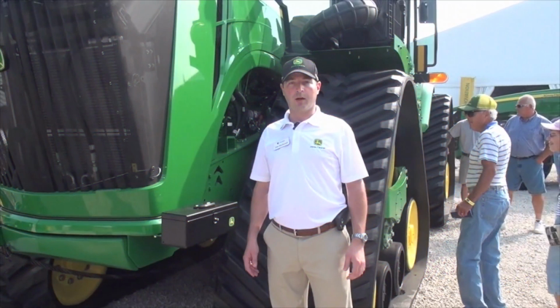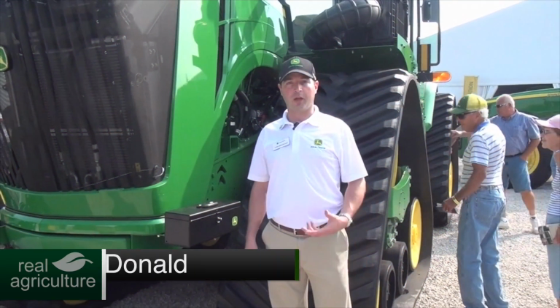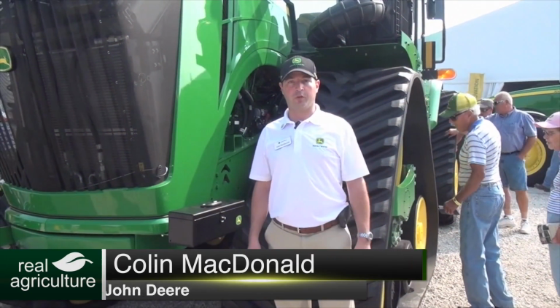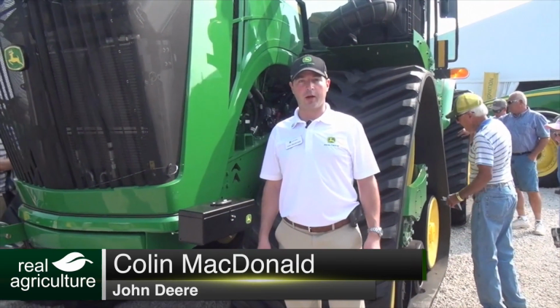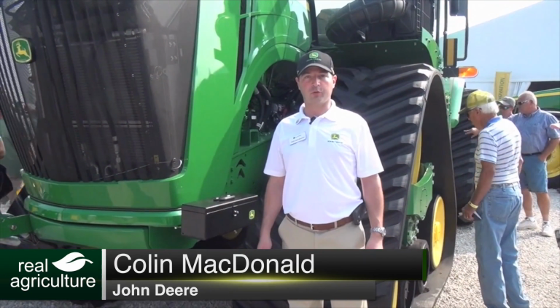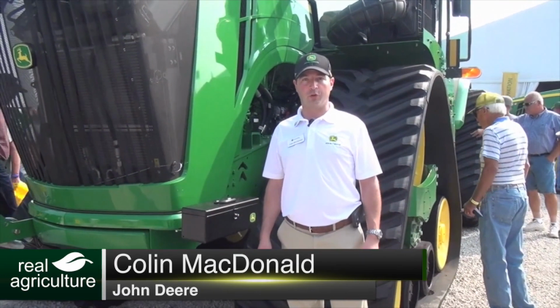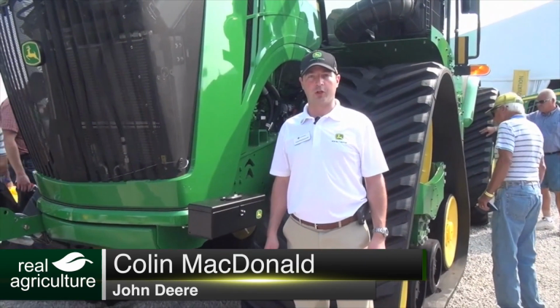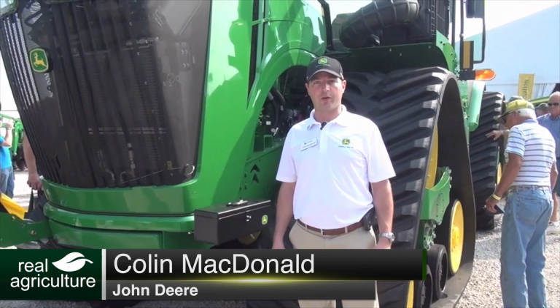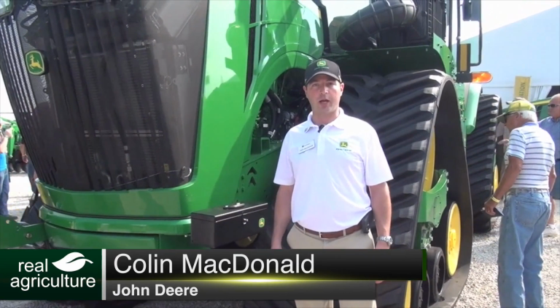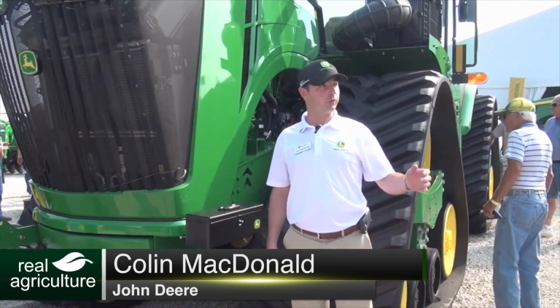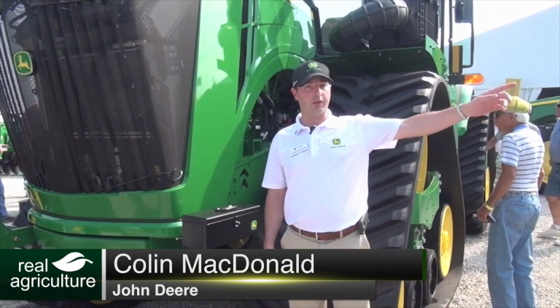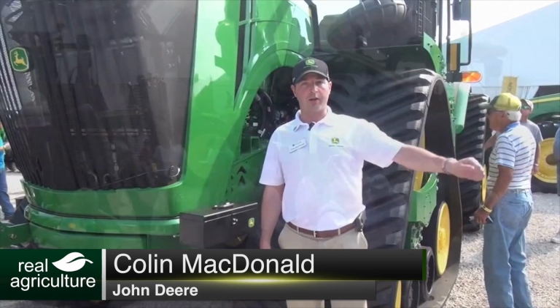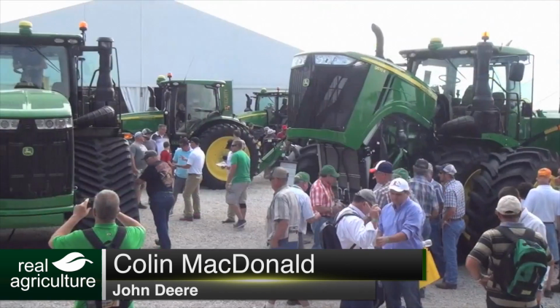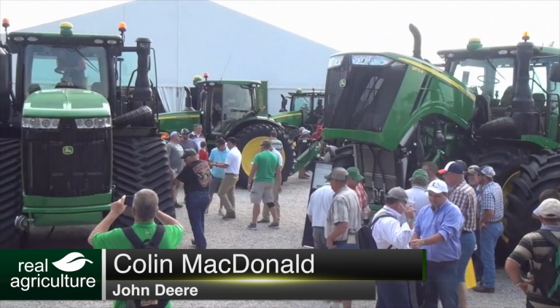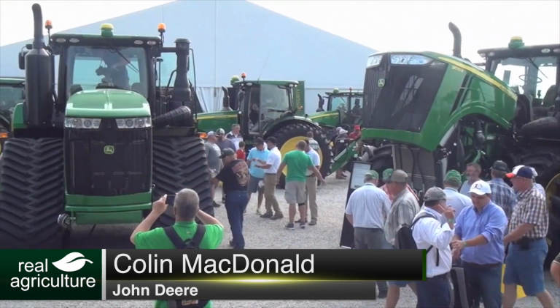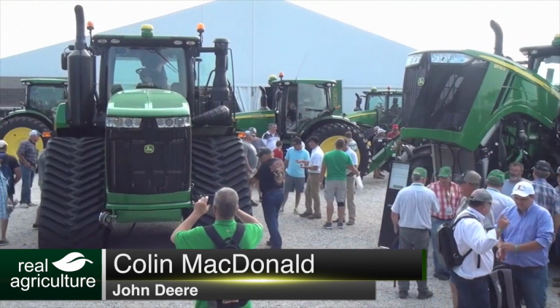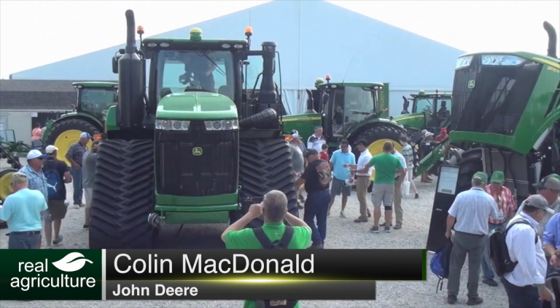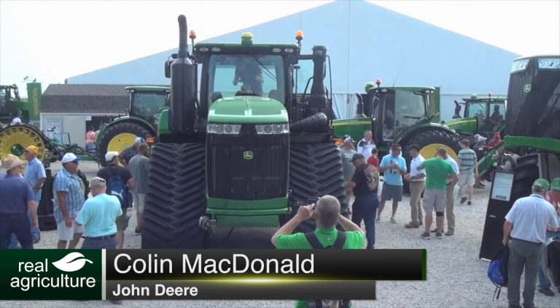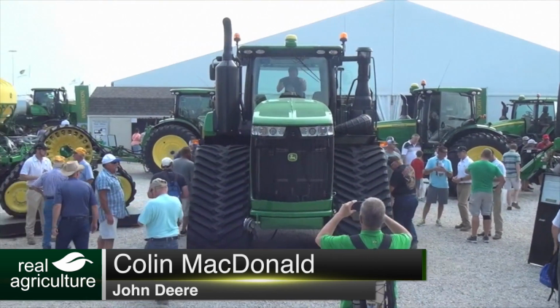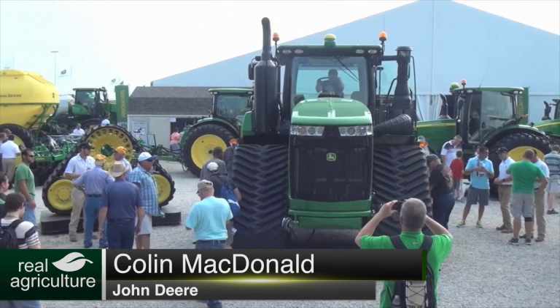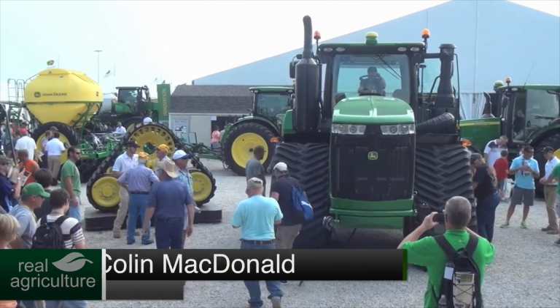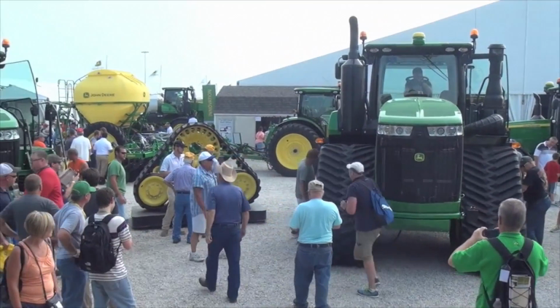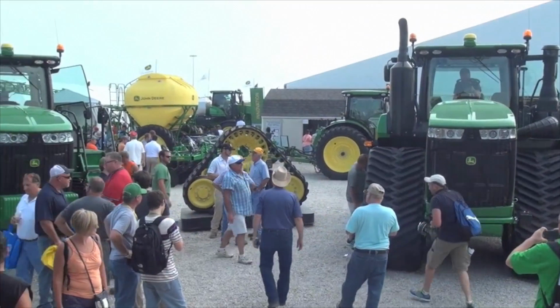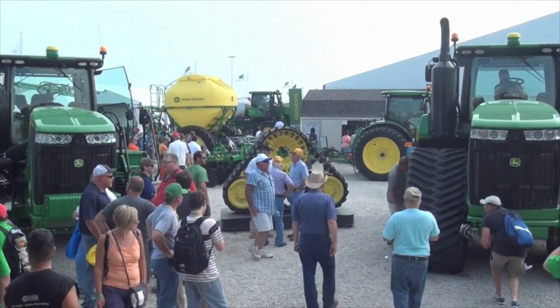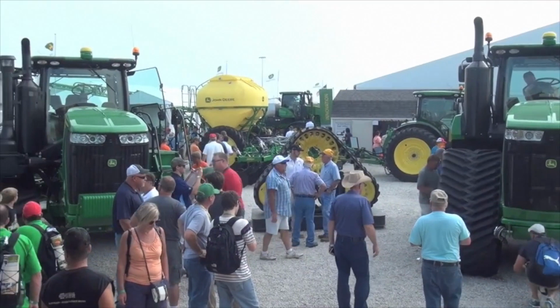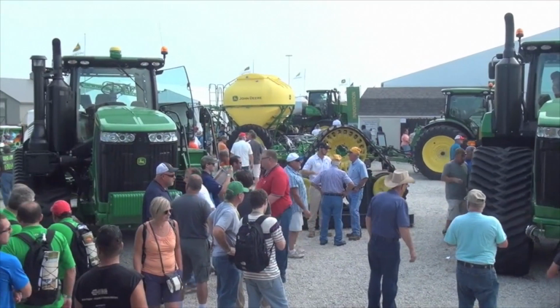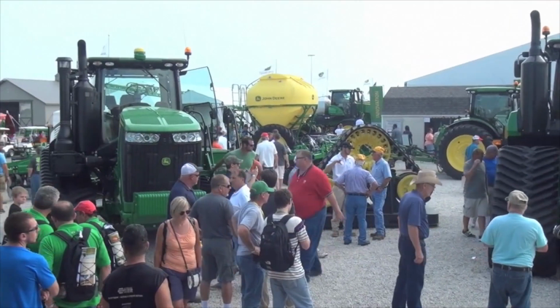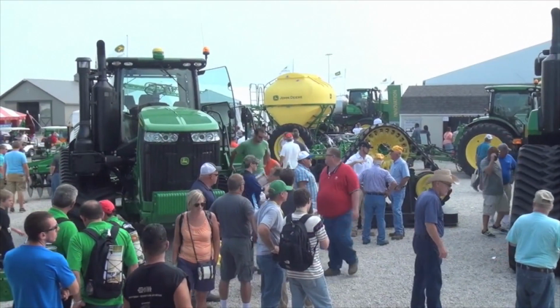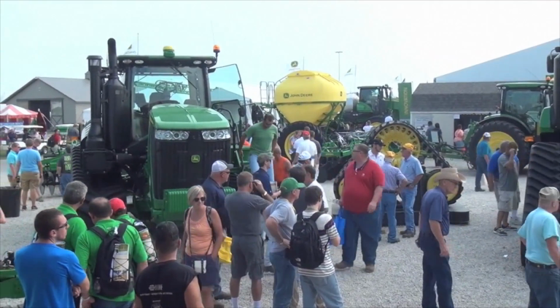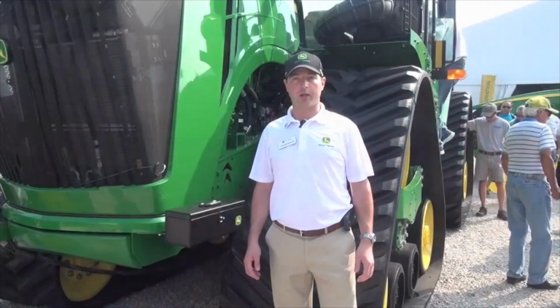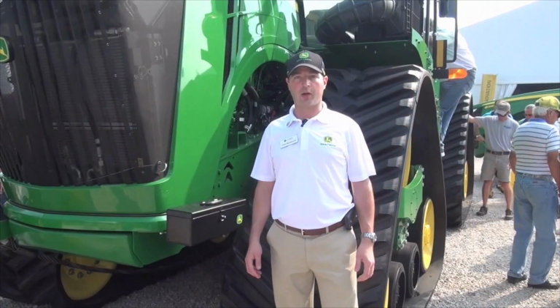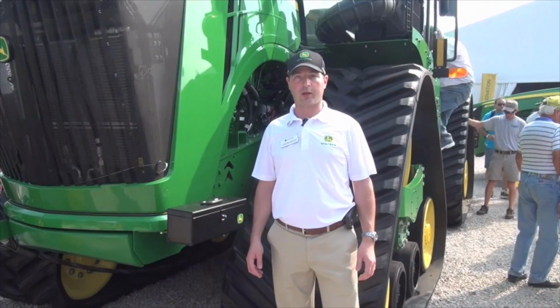I'm standing here in front of the 9RX, which is the newest addition to the 9 family of tractors. We've got the 9R, which is our wheeled model, we've got our 9RT which is our two-track, and then the latest addition to the family being shown at a farm show for the first time today is the 9RX.